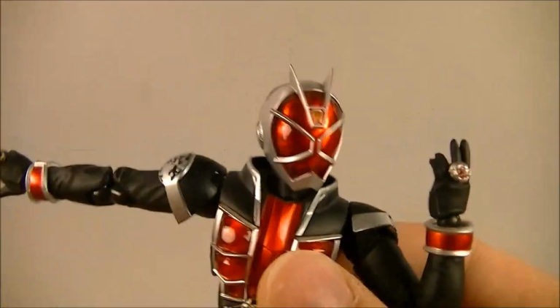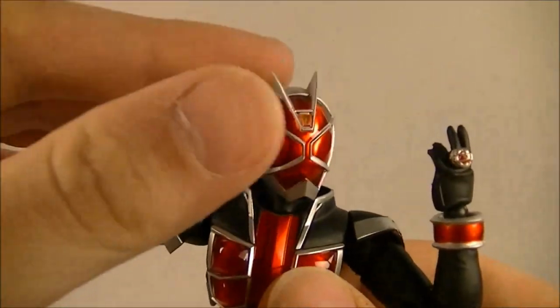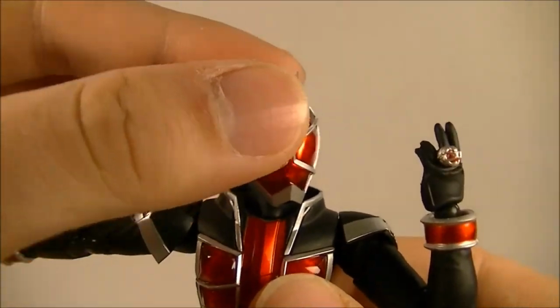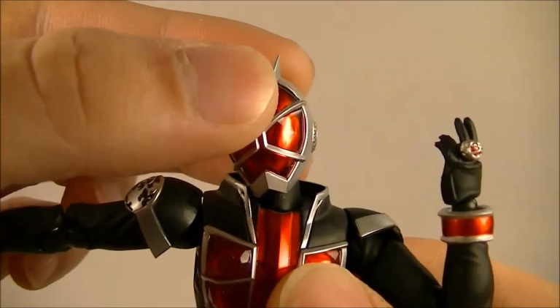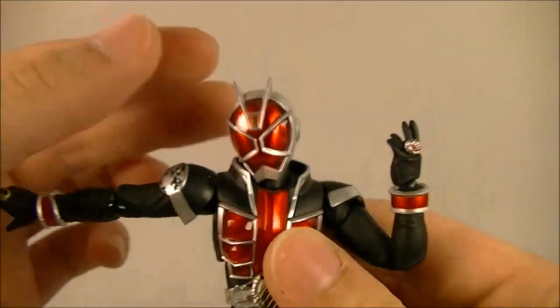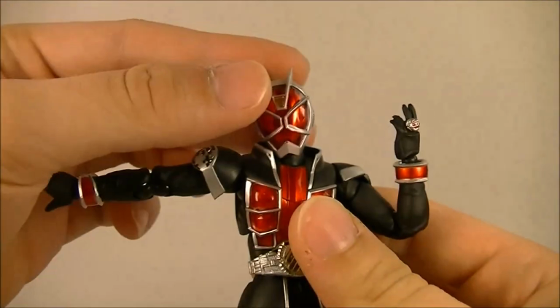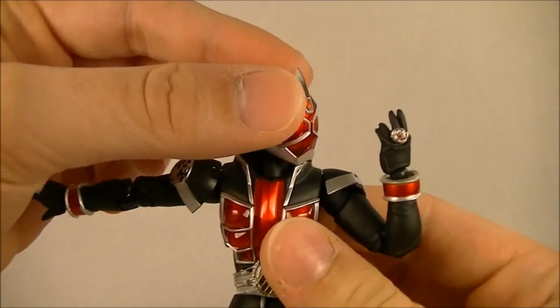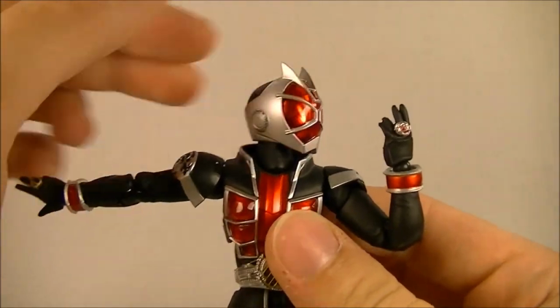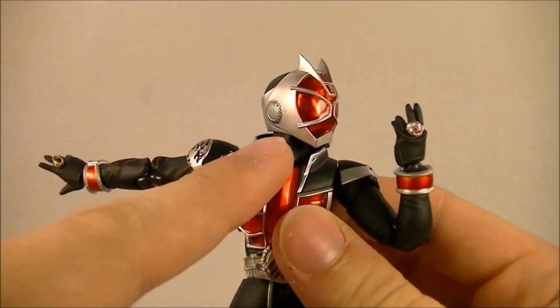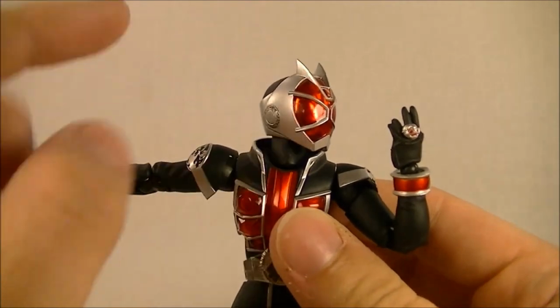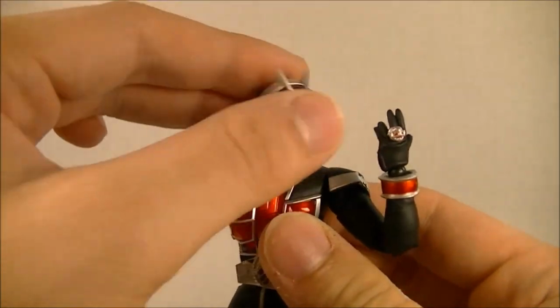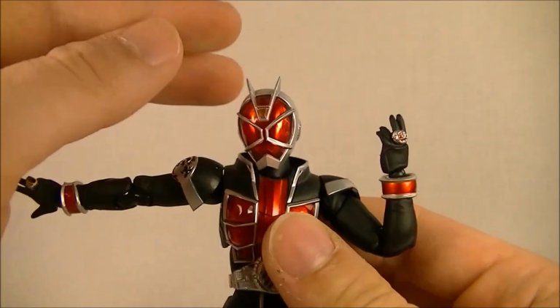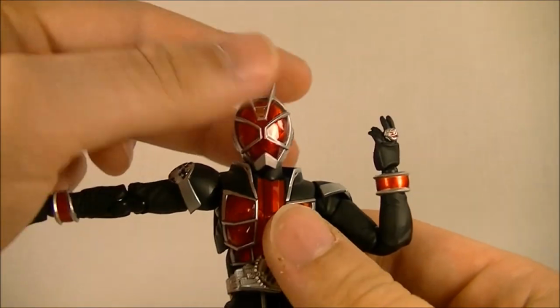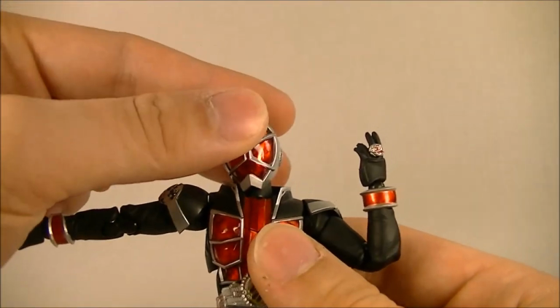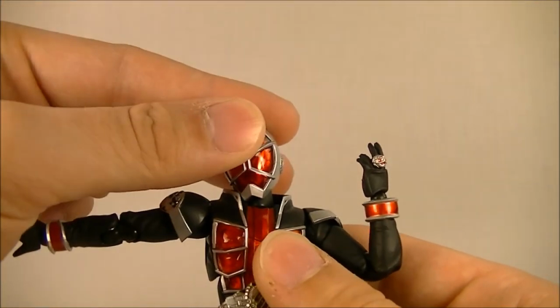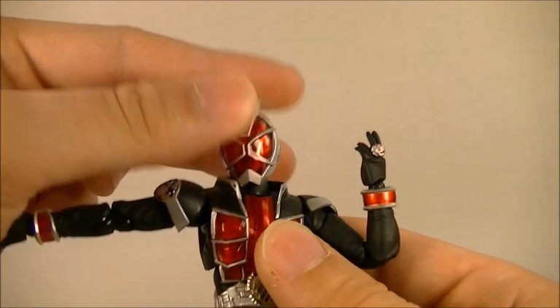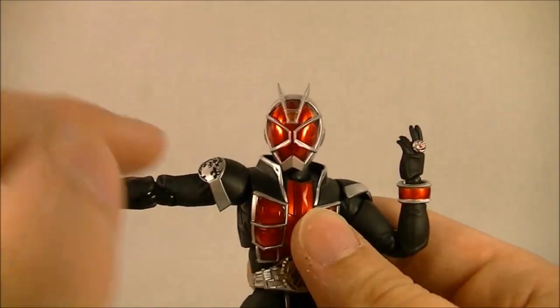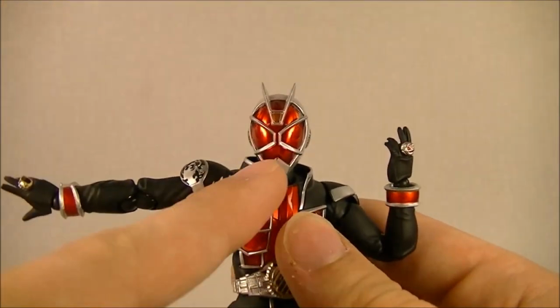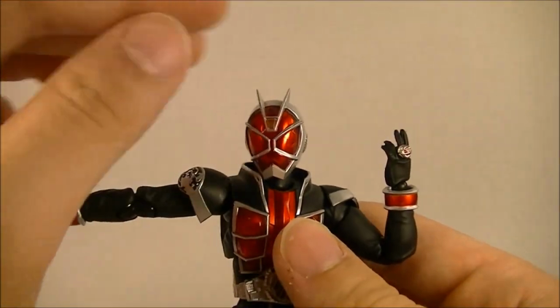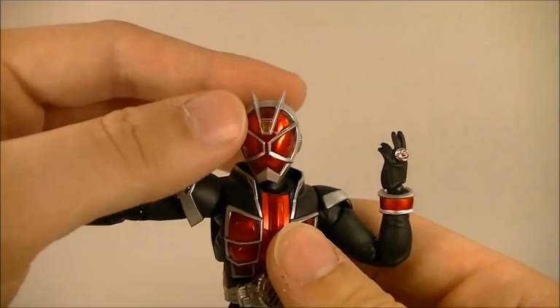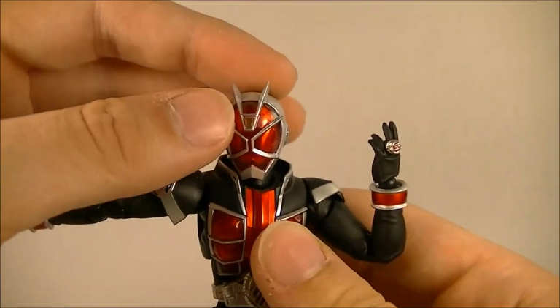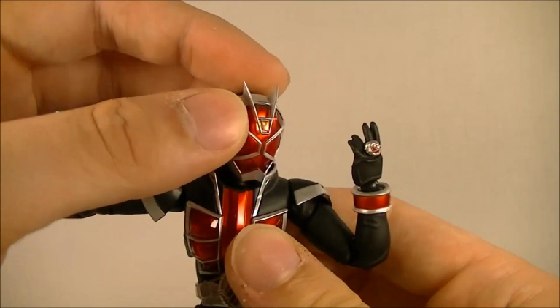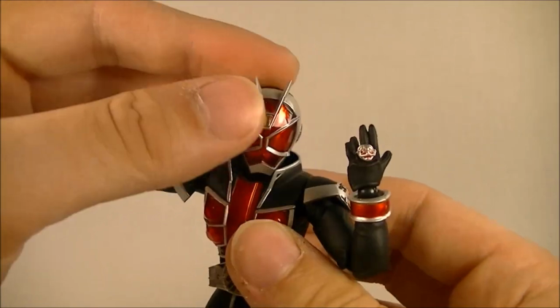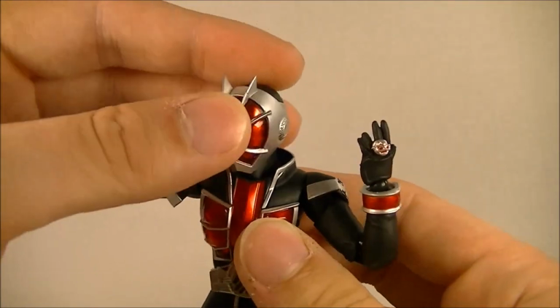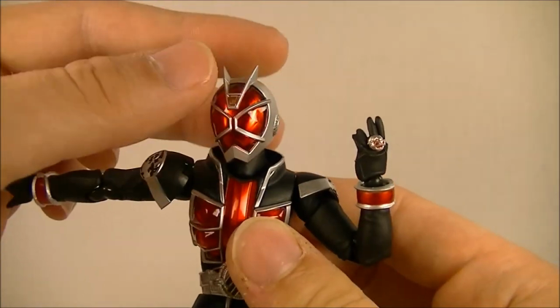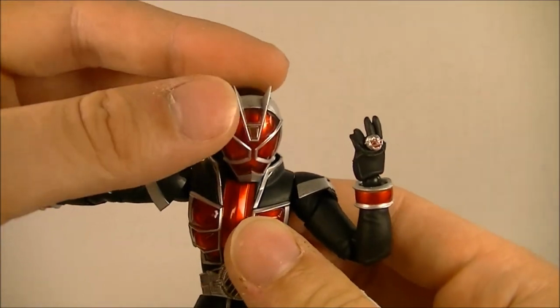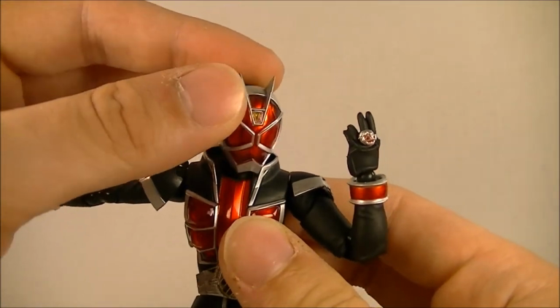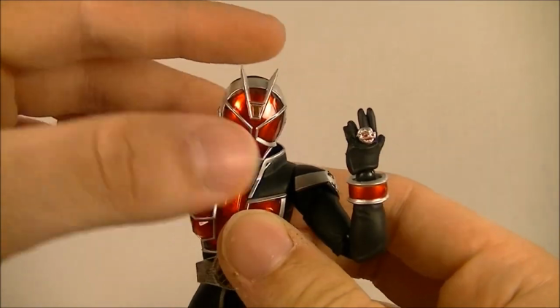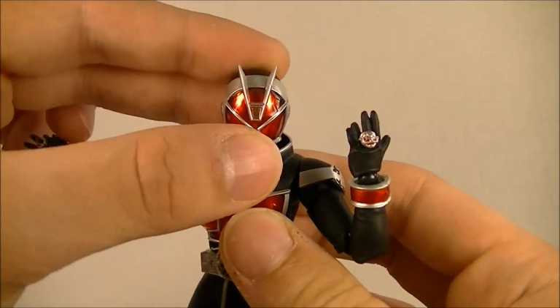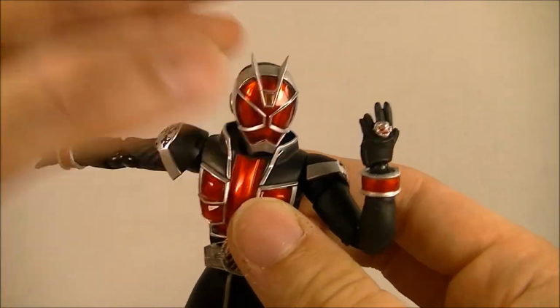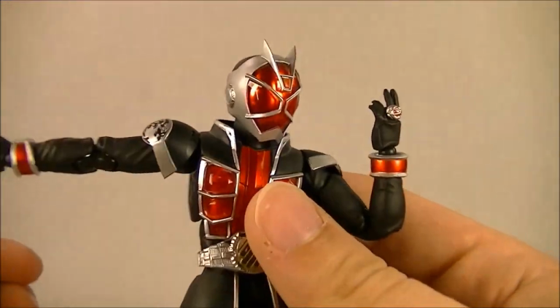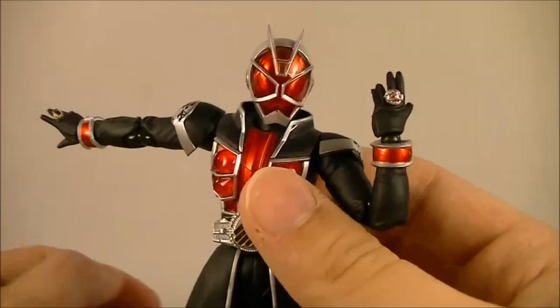It also means that the chin piece gets in the way of his collar. You're supposed to be able to tuck his head behind the collar, but you can't do that just because of the way it's sculpted.